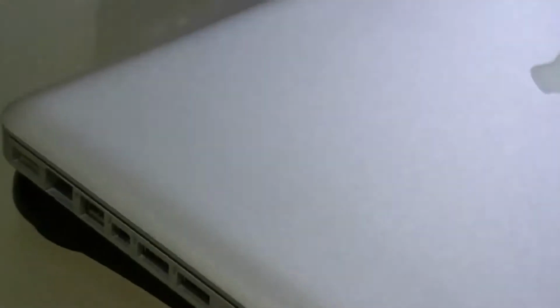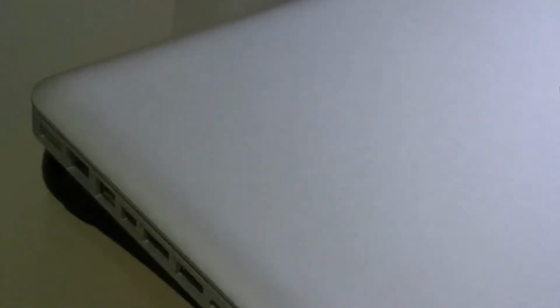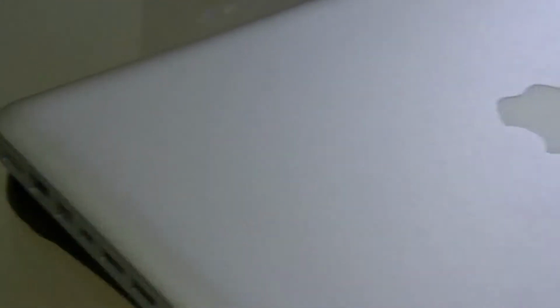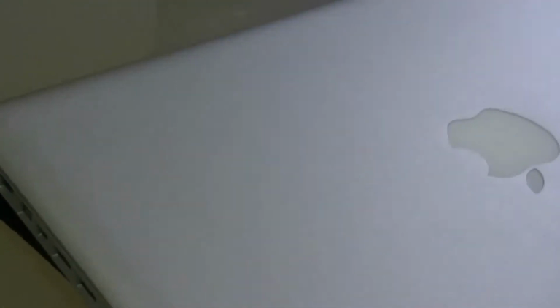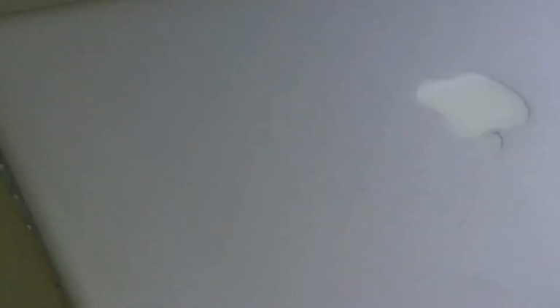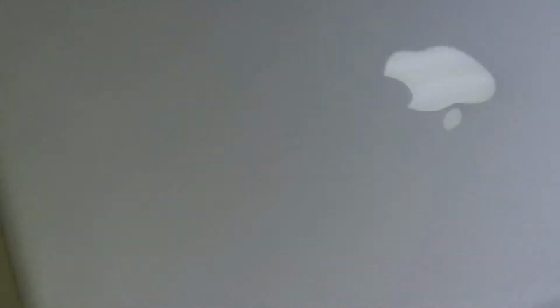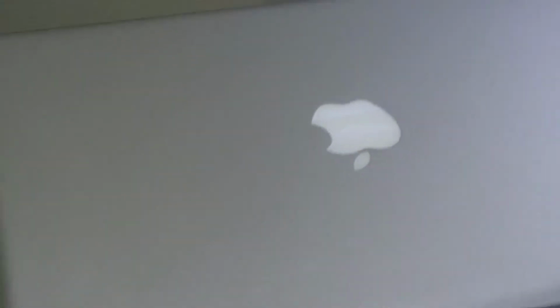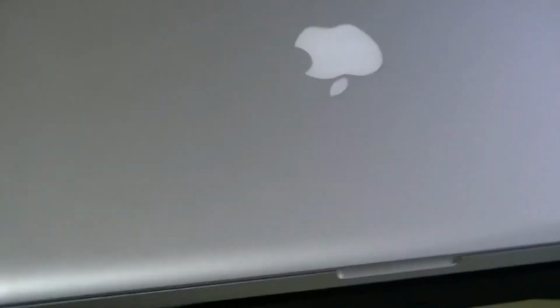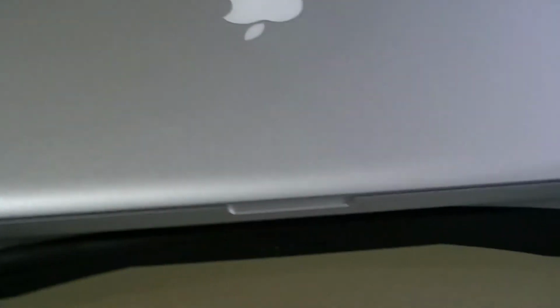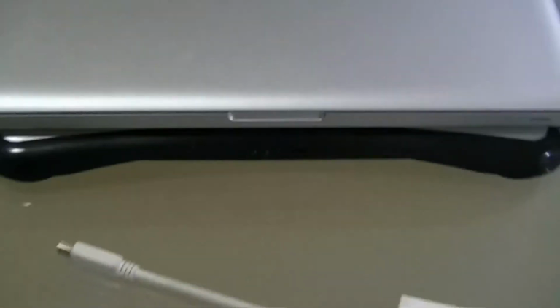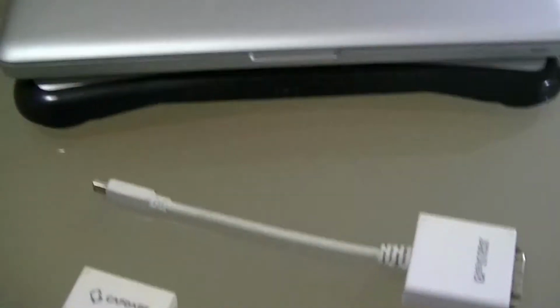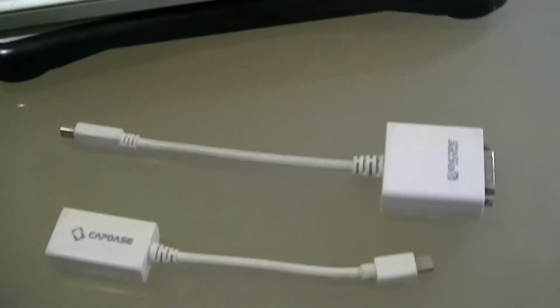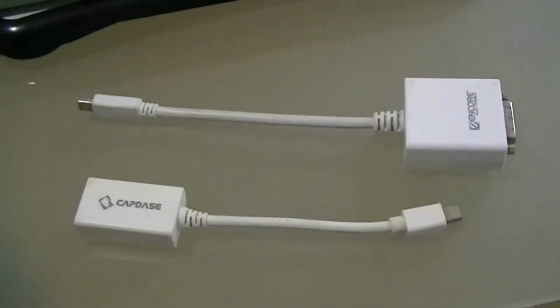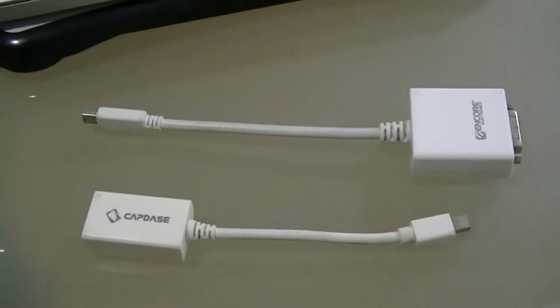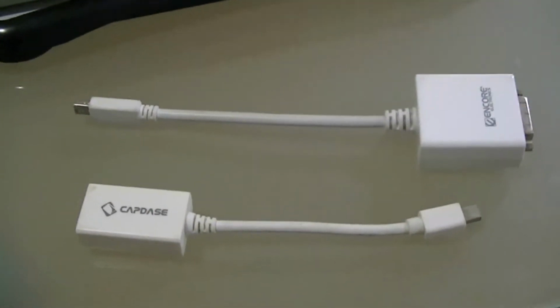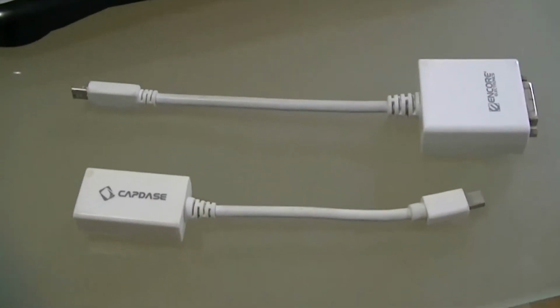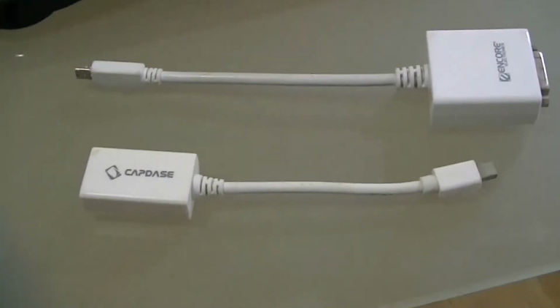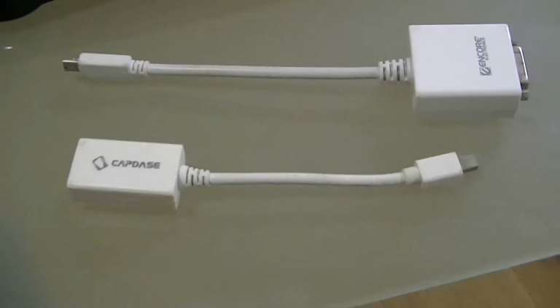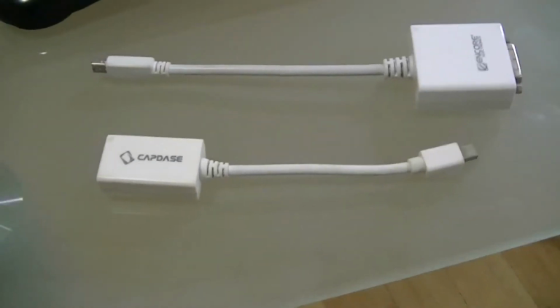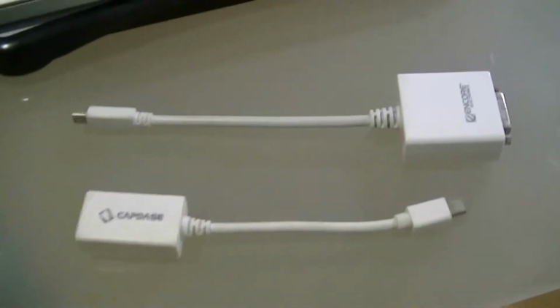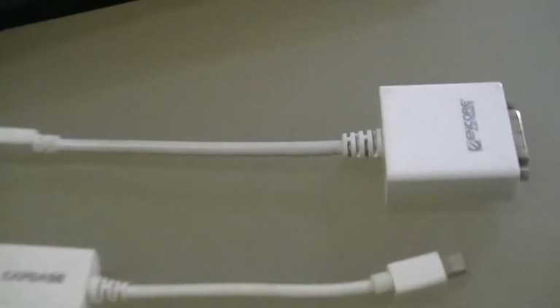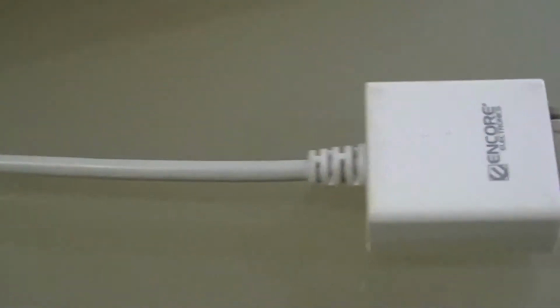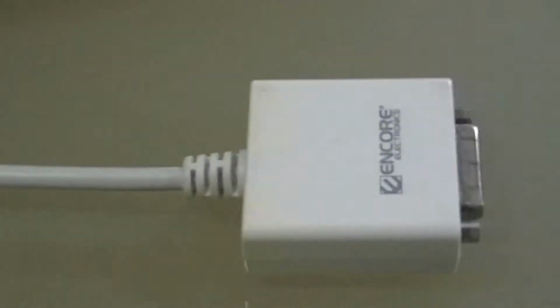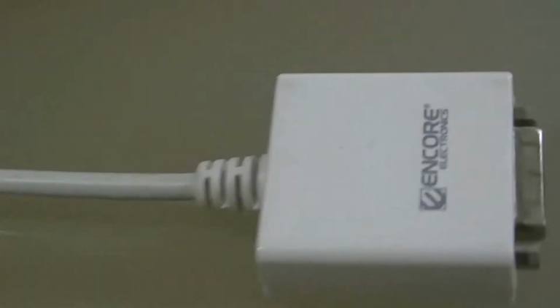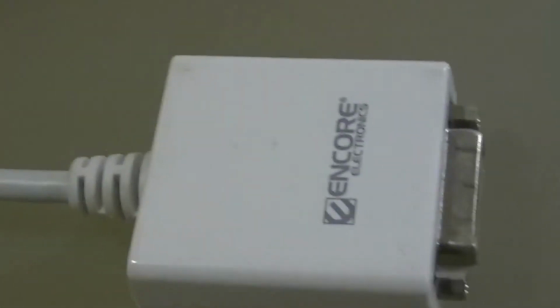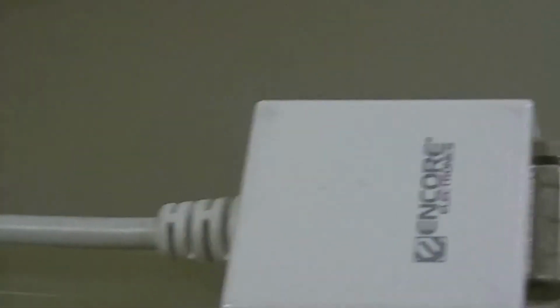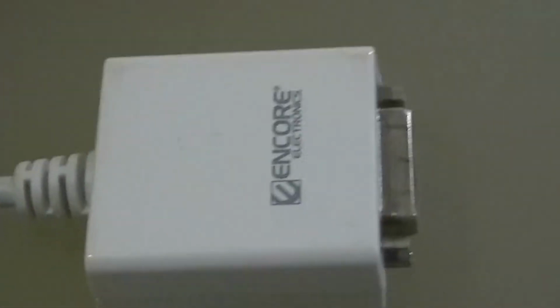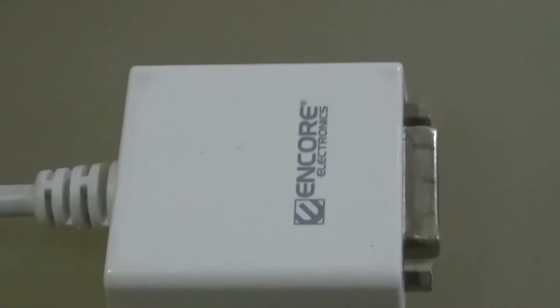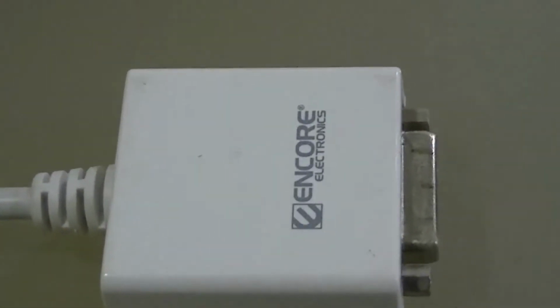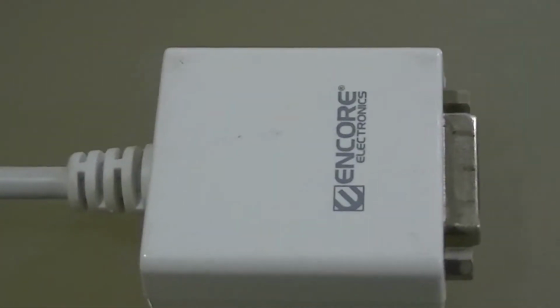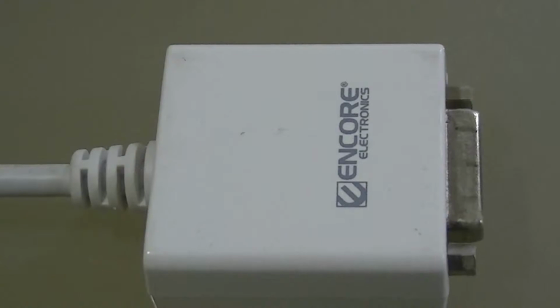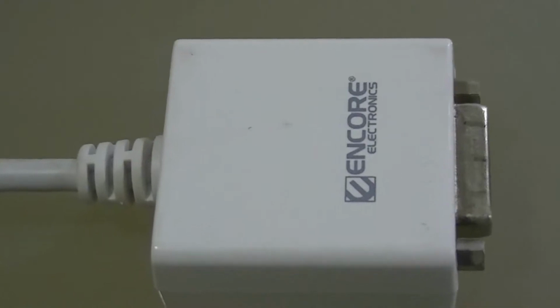I'll be showing you the cables that you need. So first, for connecting this to an external monitor, you need this converter.